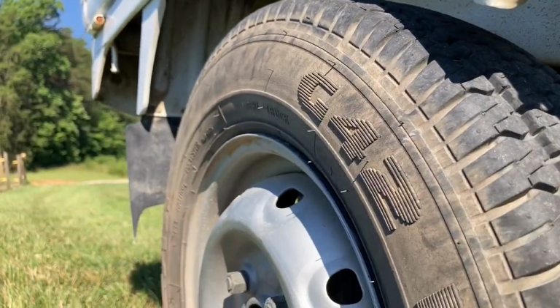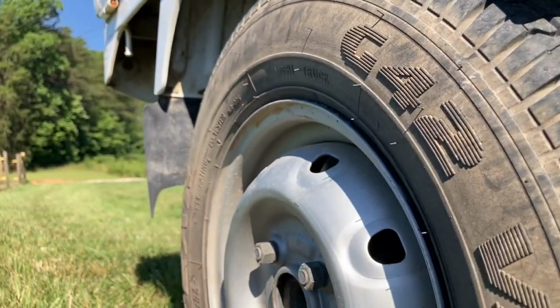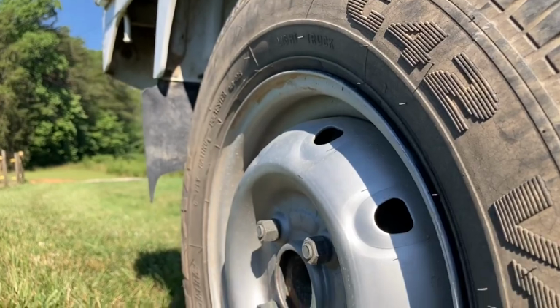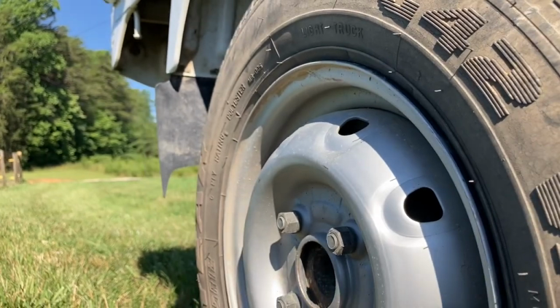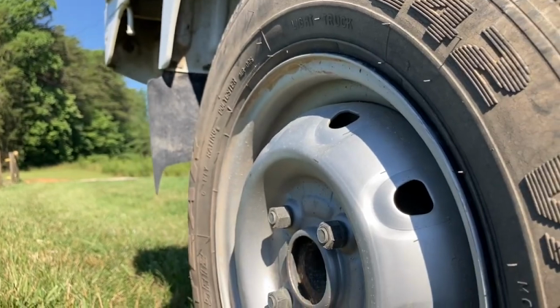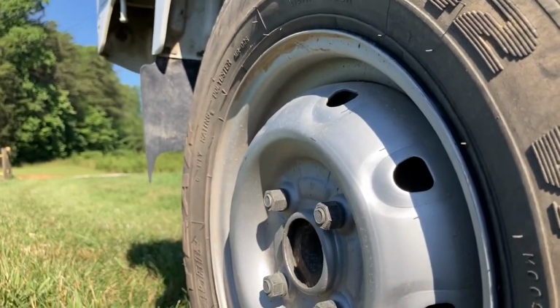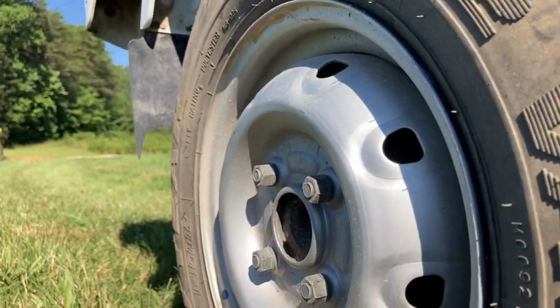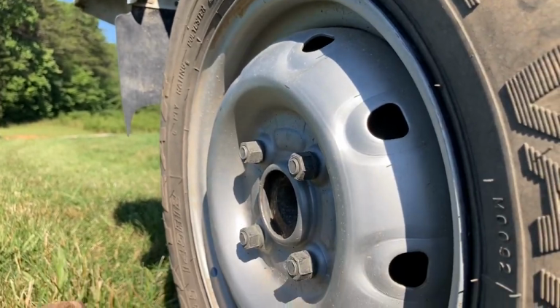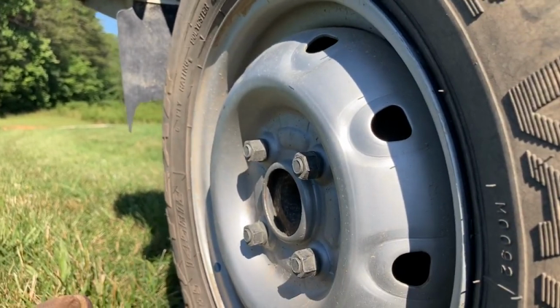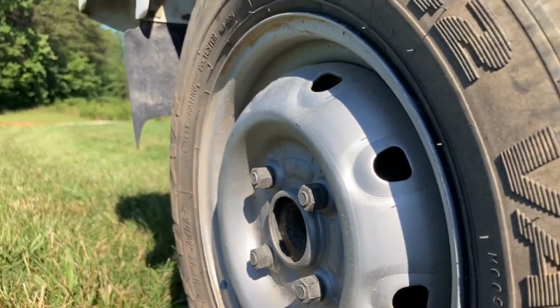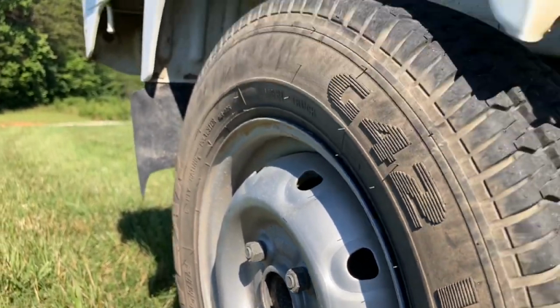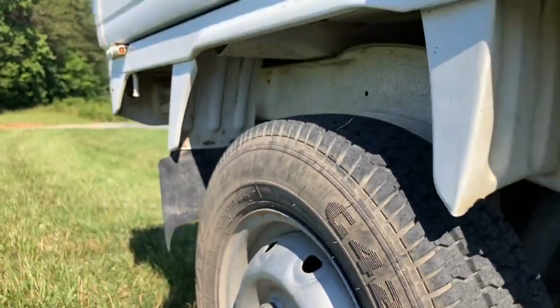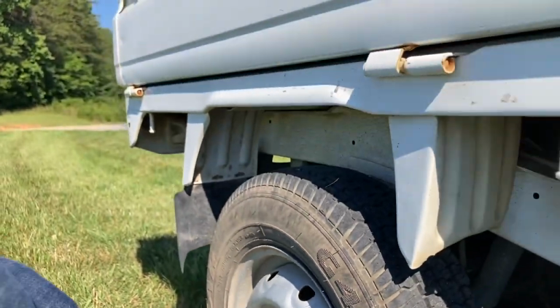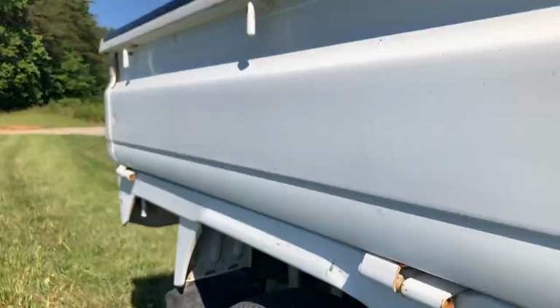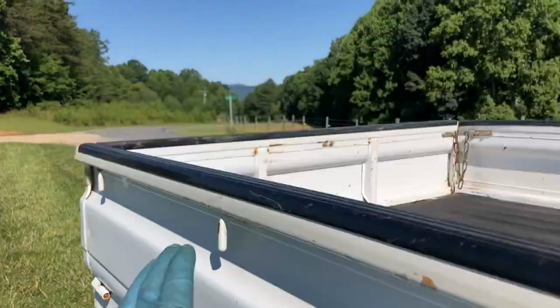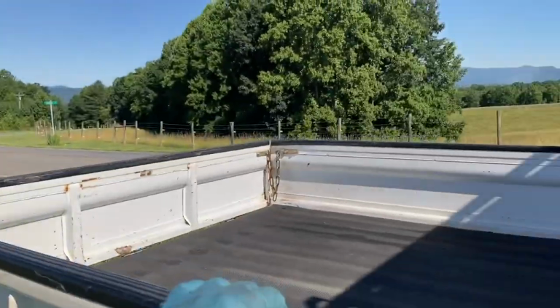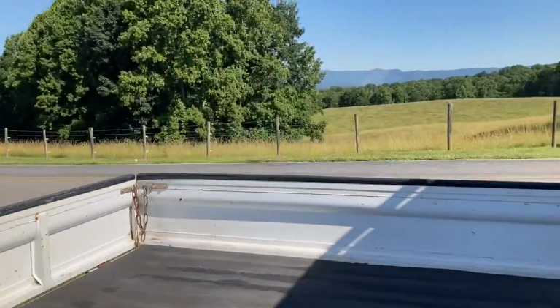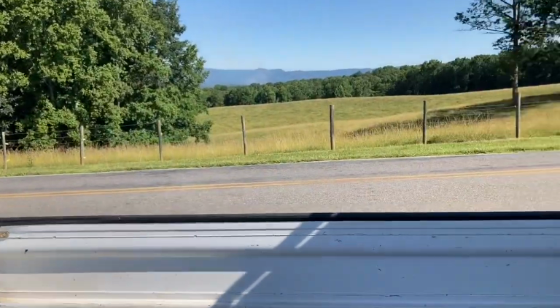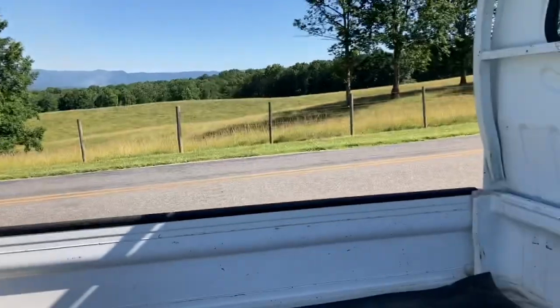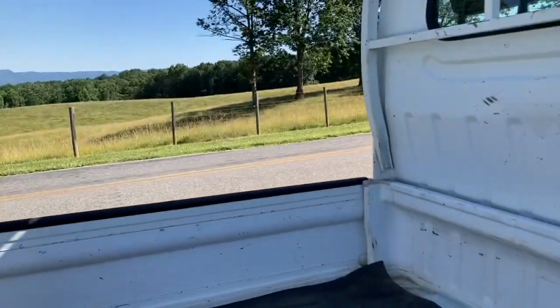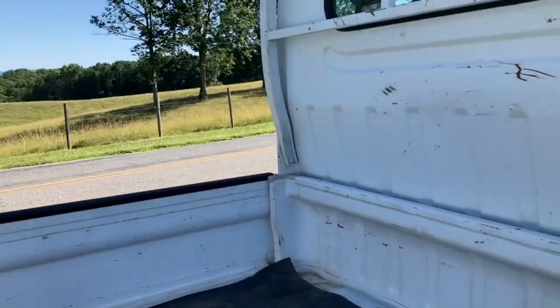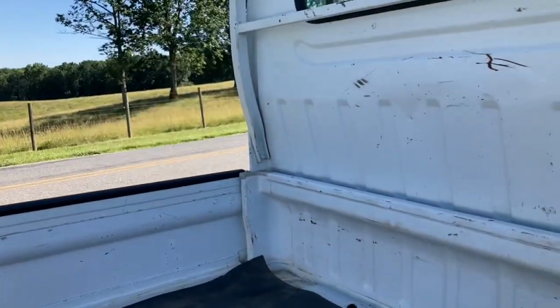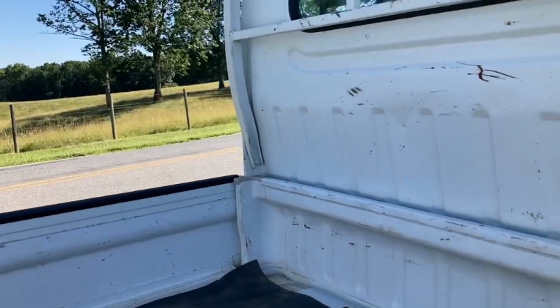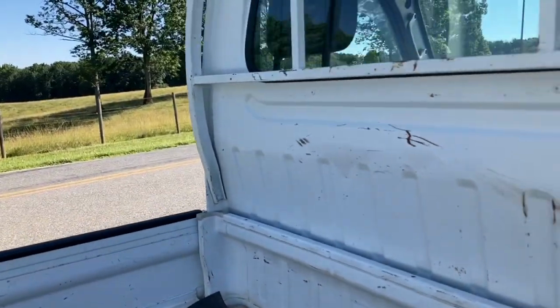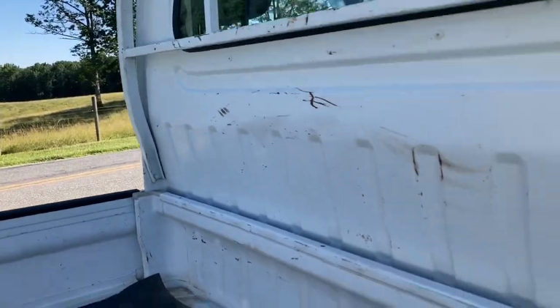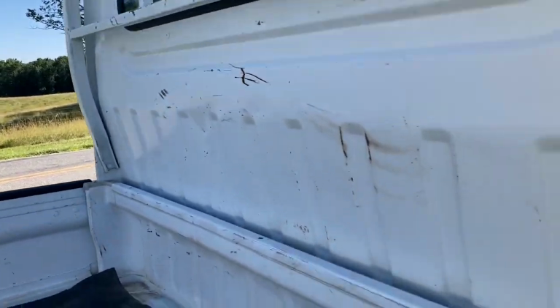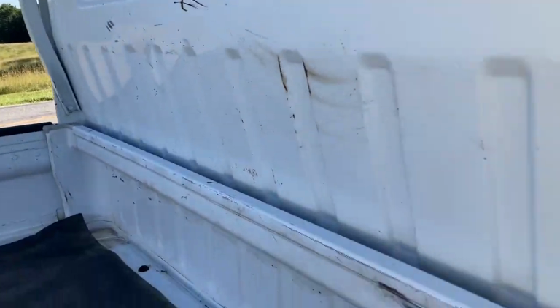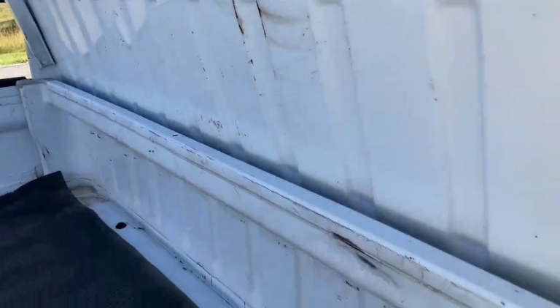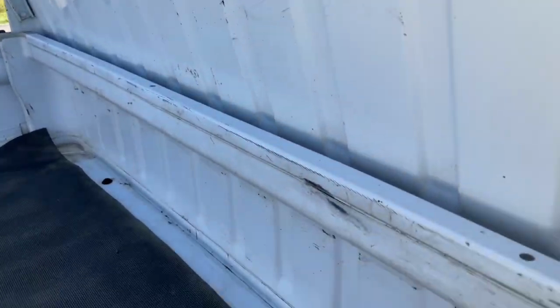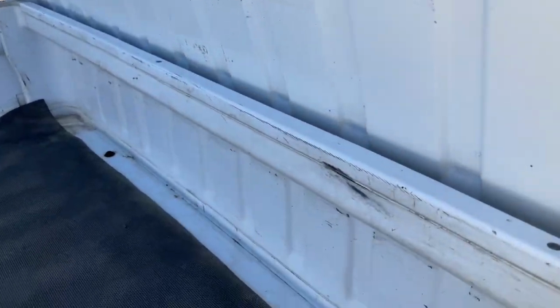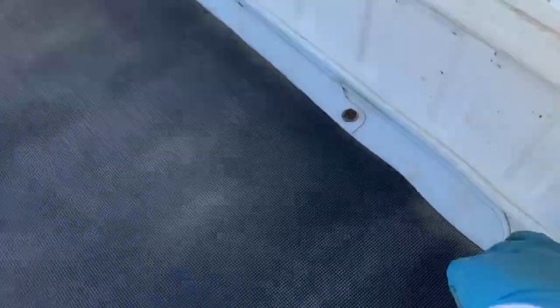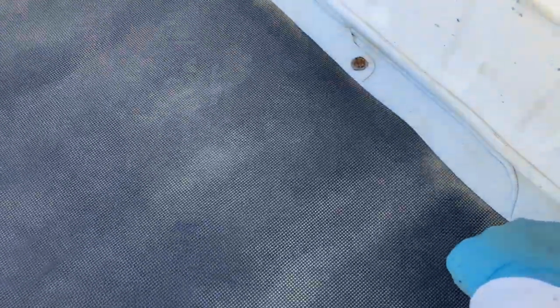The tires are in very good condition and the wheels are nice and clean, just a little dirty. As far as the condition is concerned, they look great. Let's lift up the bed mat and see what's underneath.